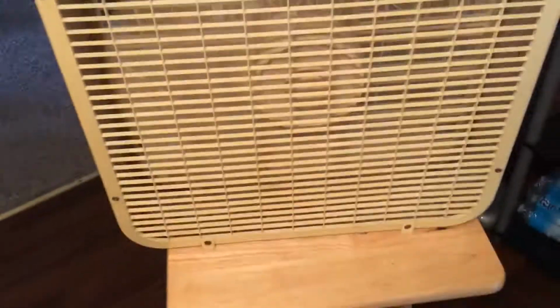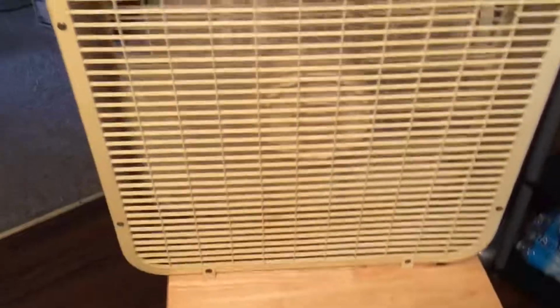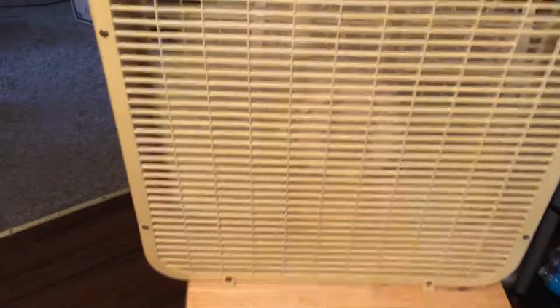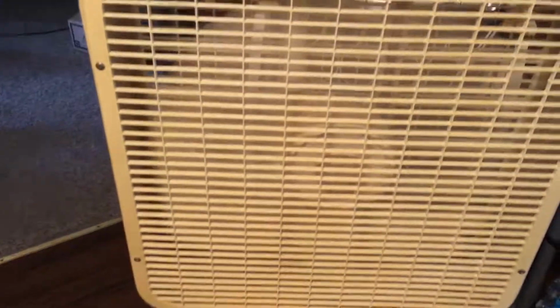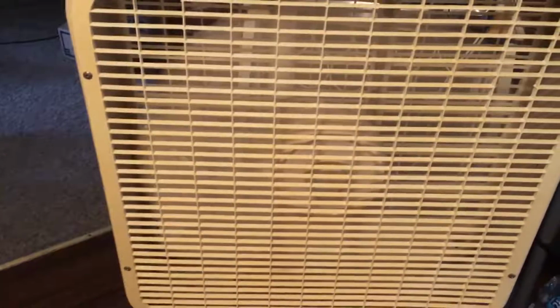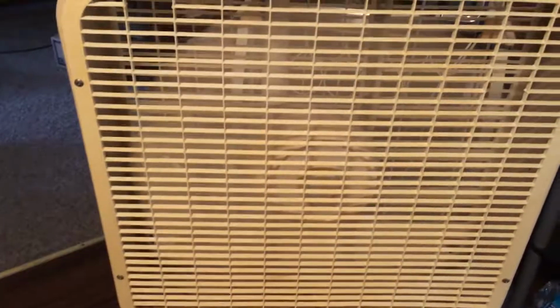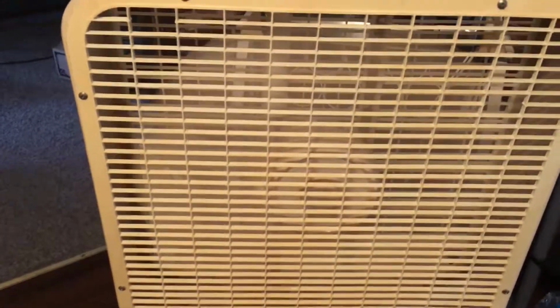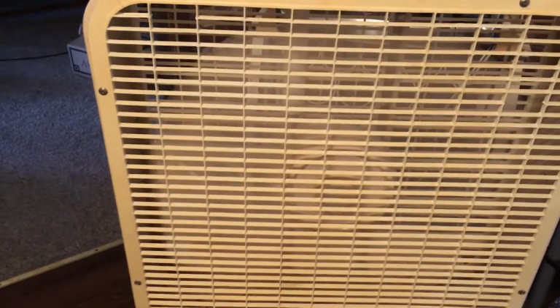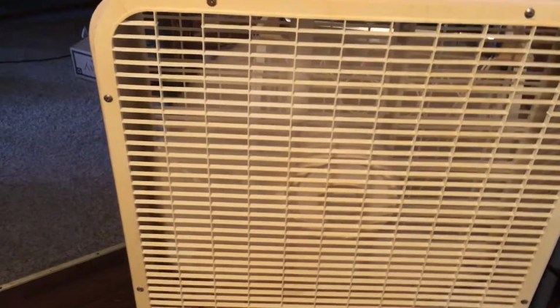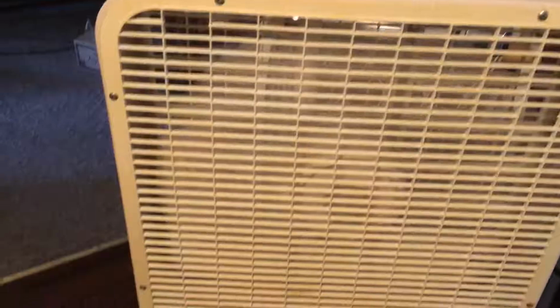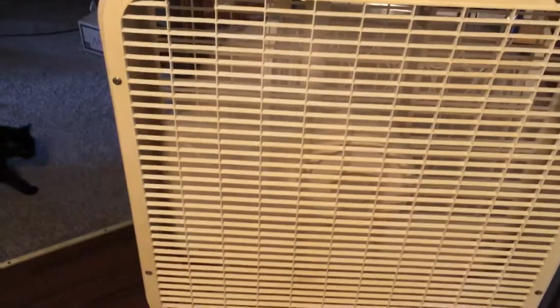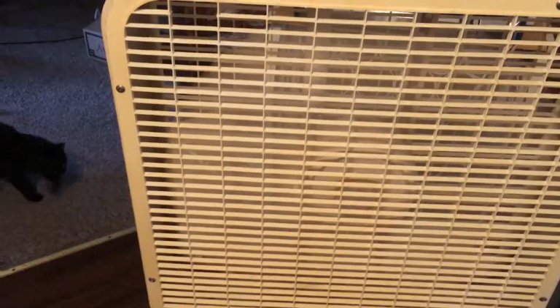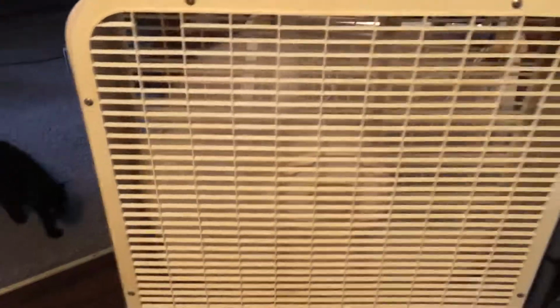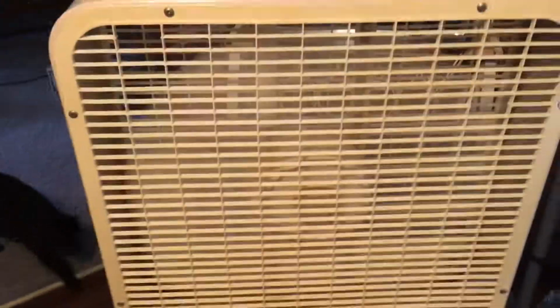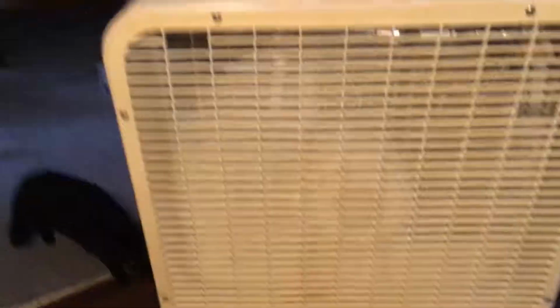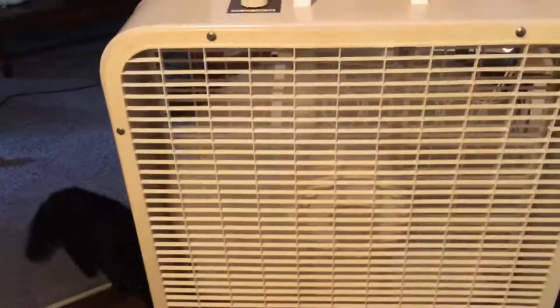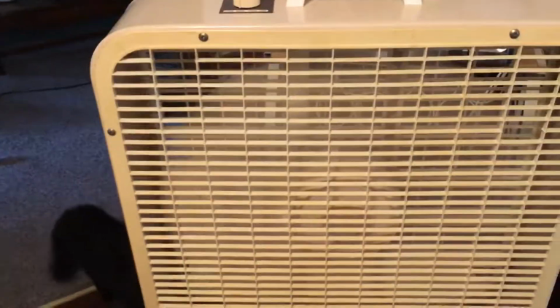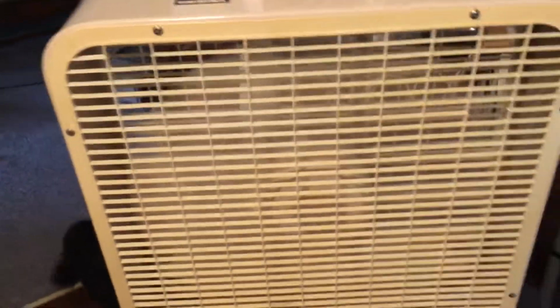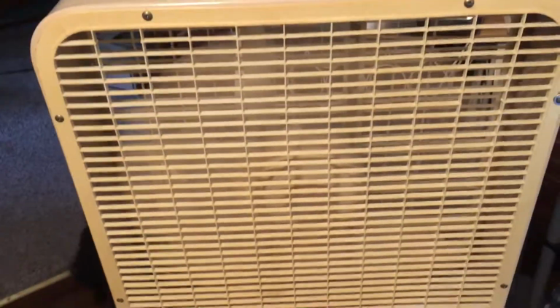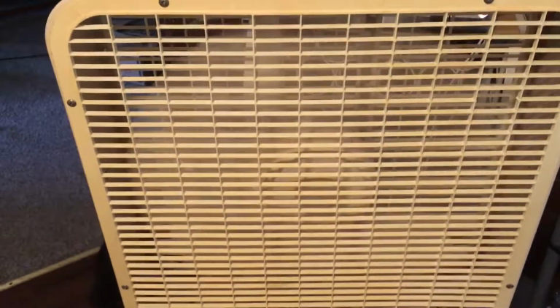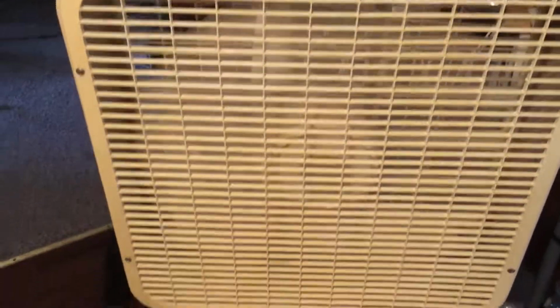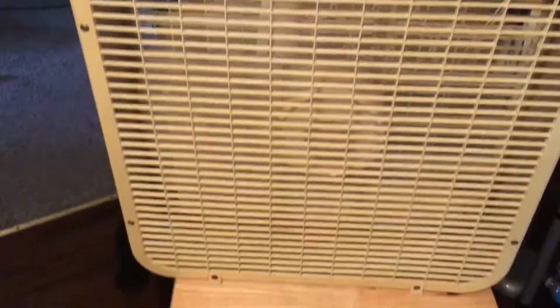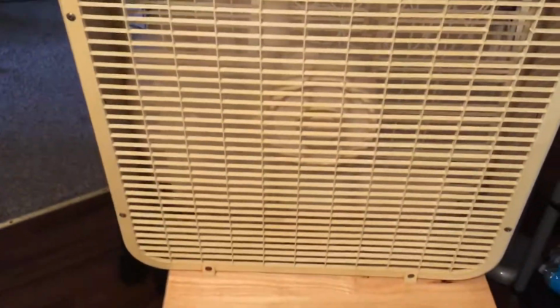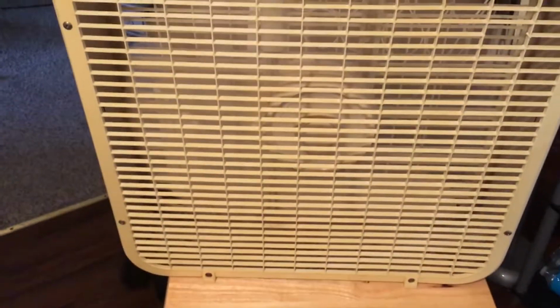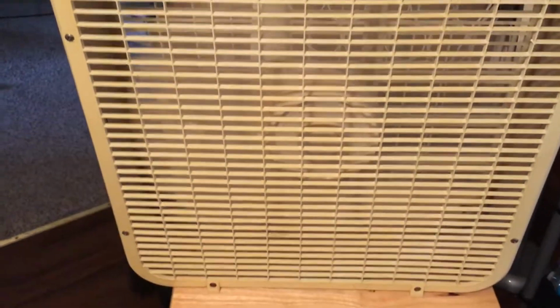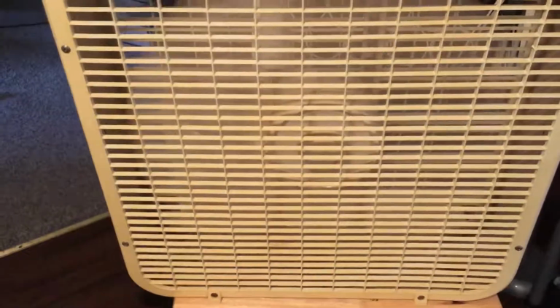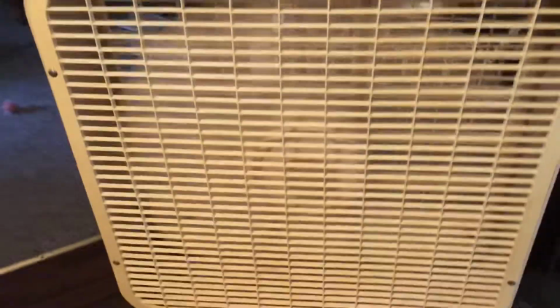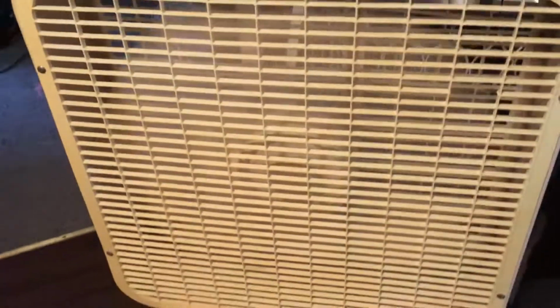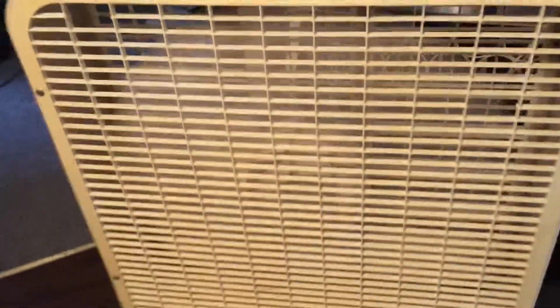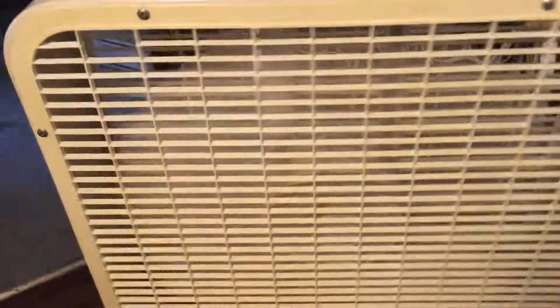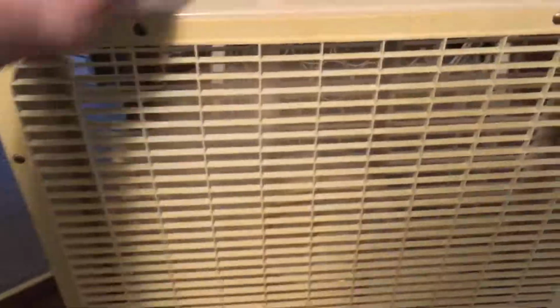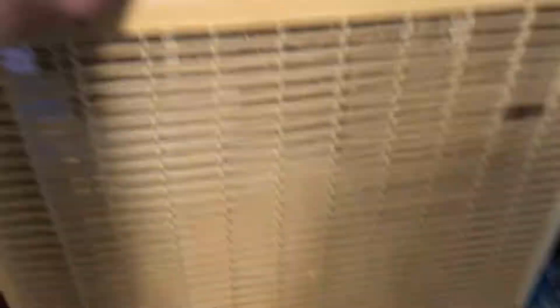Works pretty good. Super slow and quiet on low — these things get the house down to like 57 degrees. Medium is kind of slow too, but medium is faster than low.